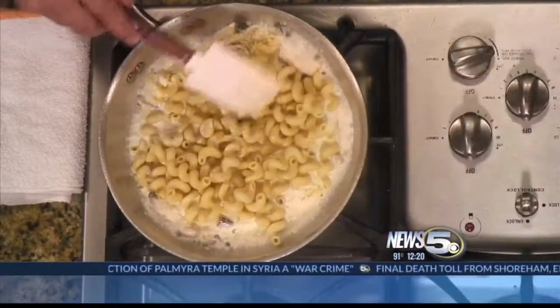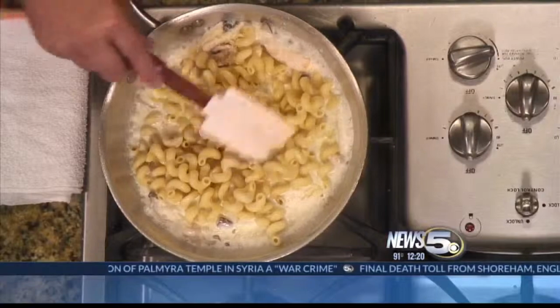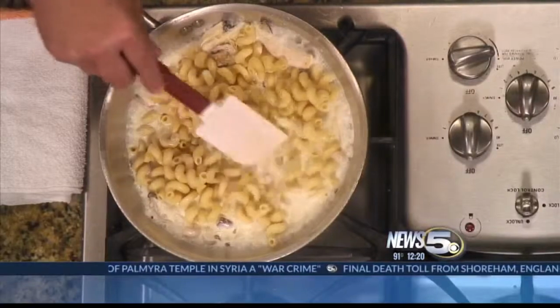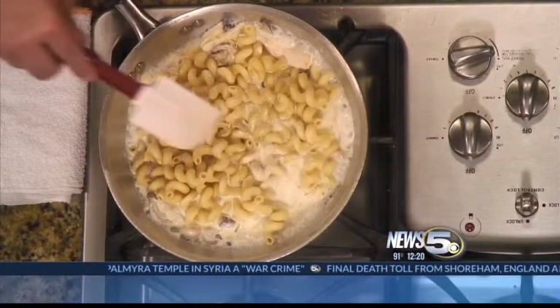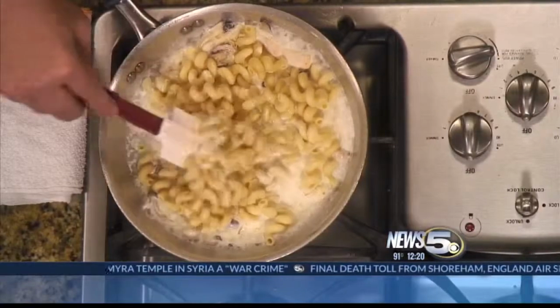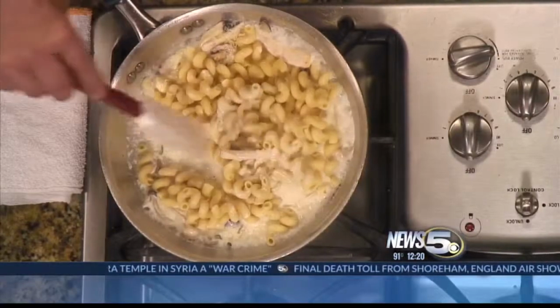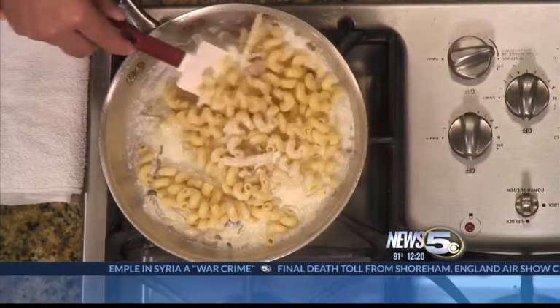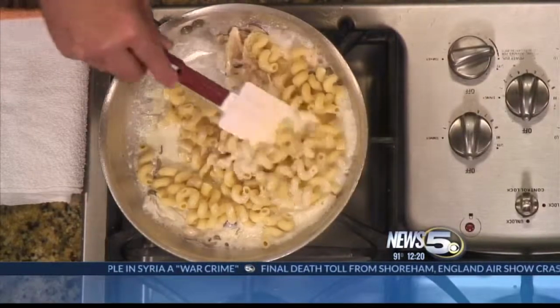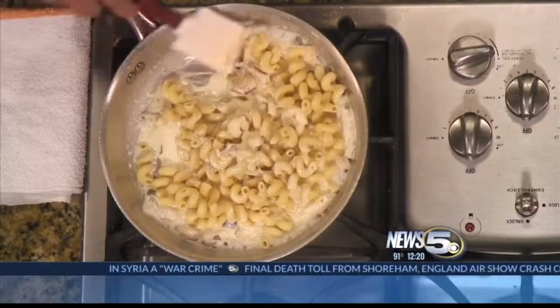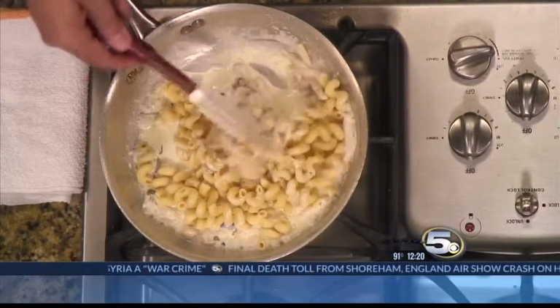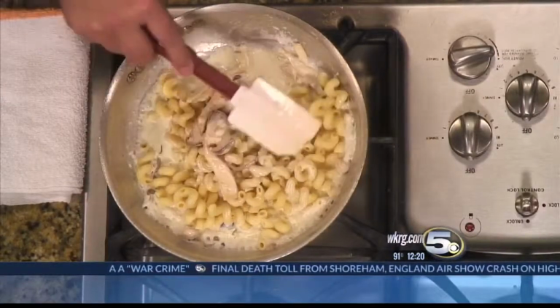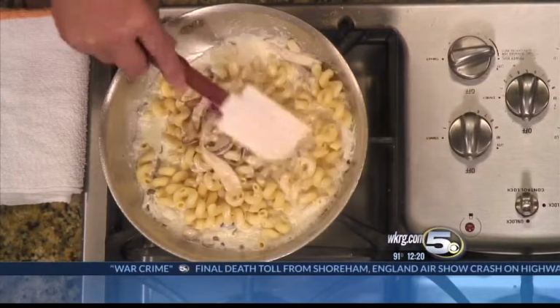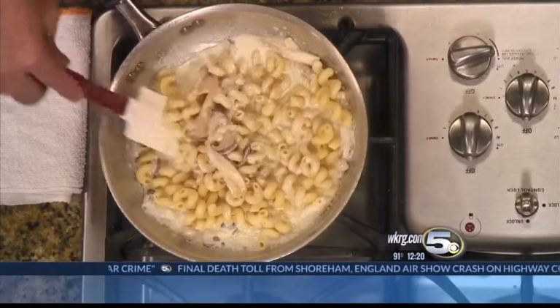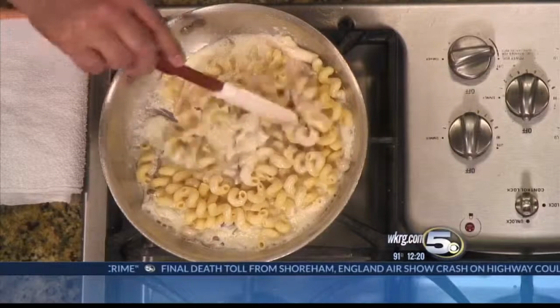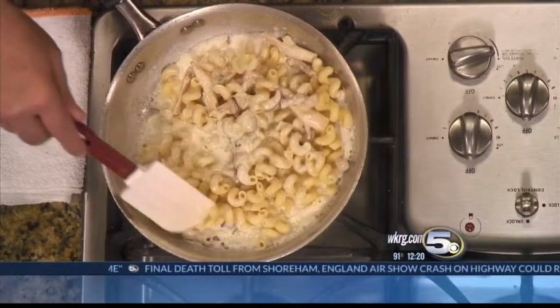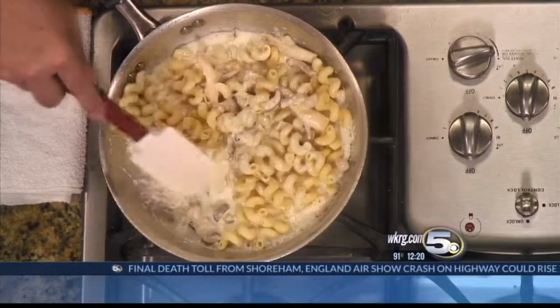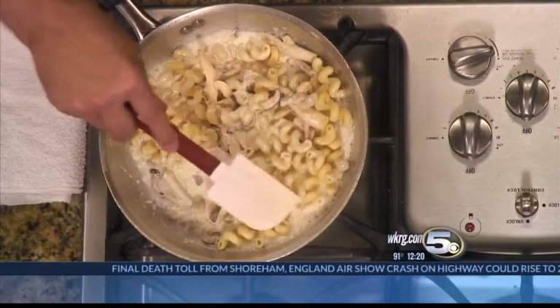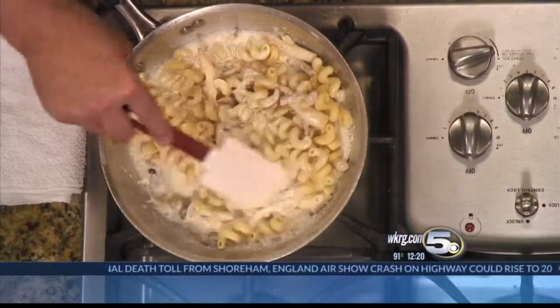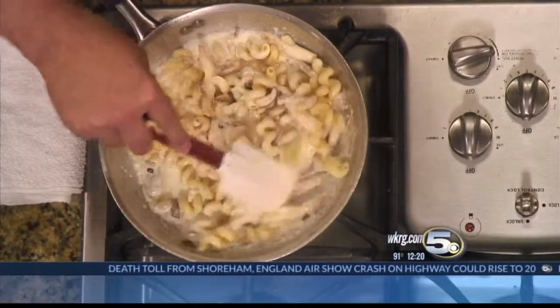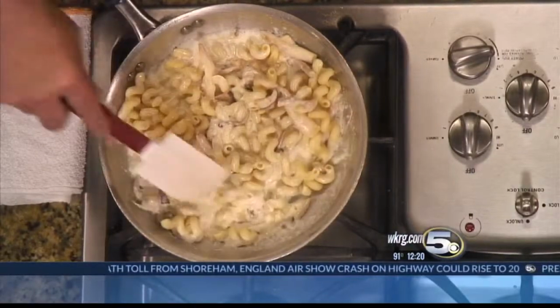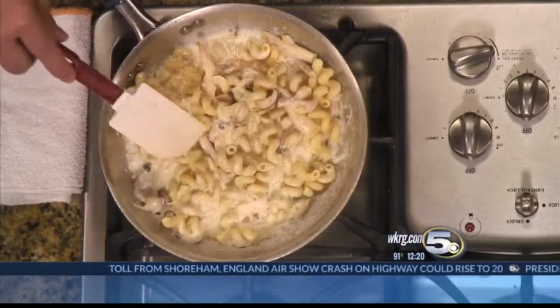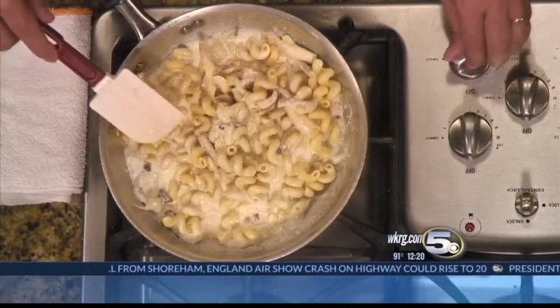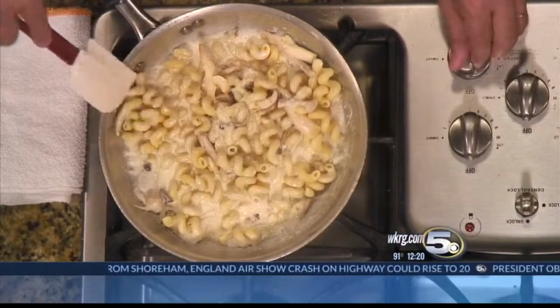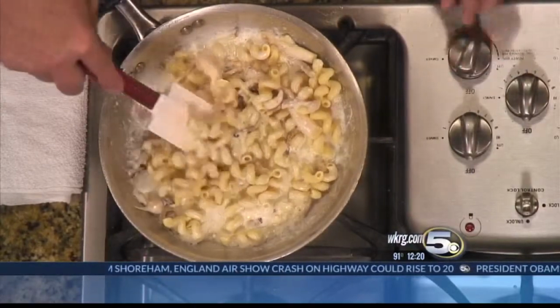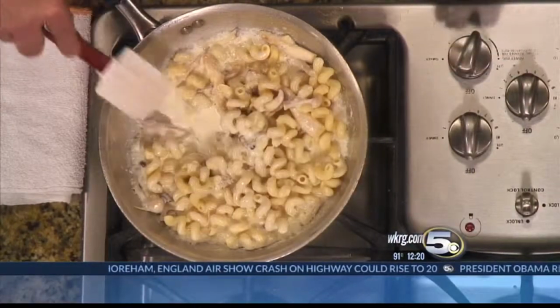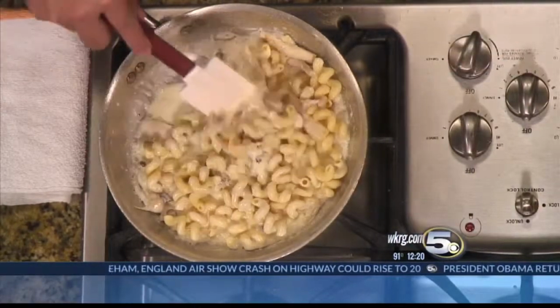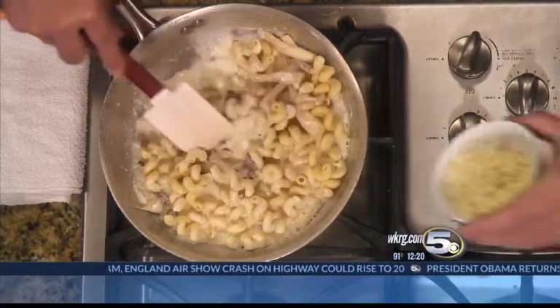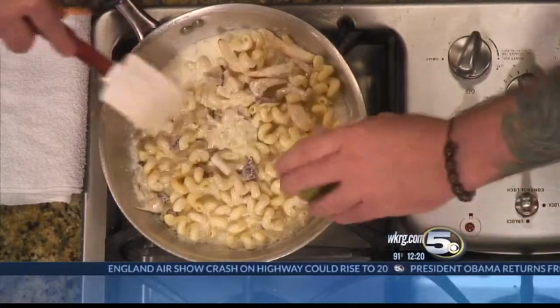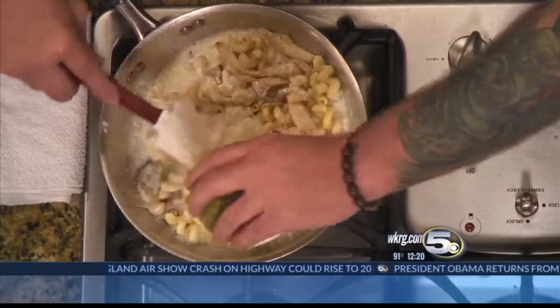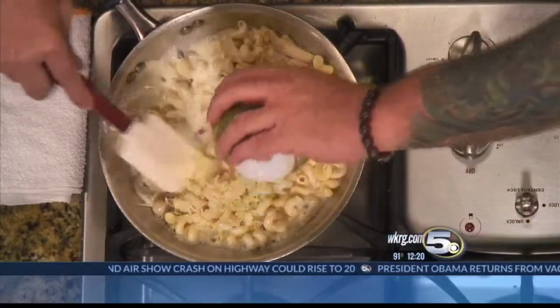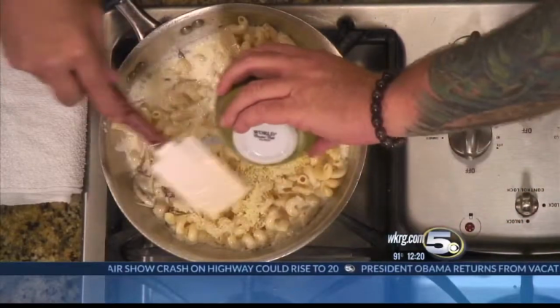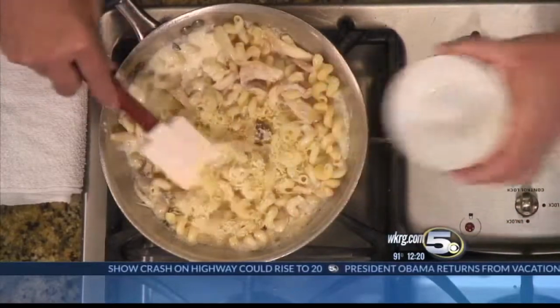This is going to cook down just a little bit. As you can see, it'll start to thicken up on you — it's already doing that. Turn the heat down just a tad, and then we'll add the rest of the cheese.